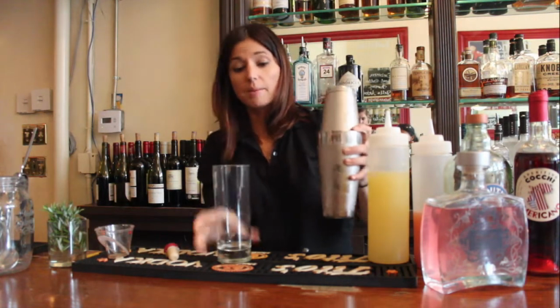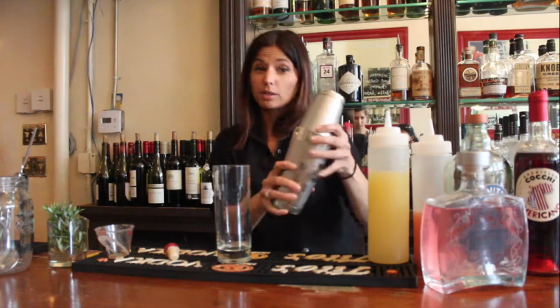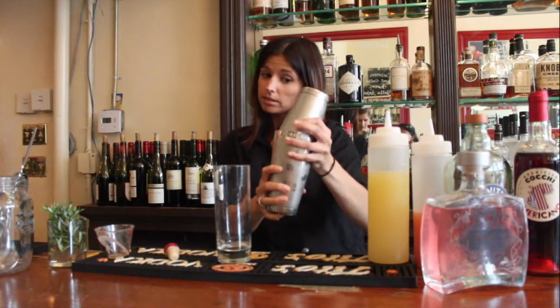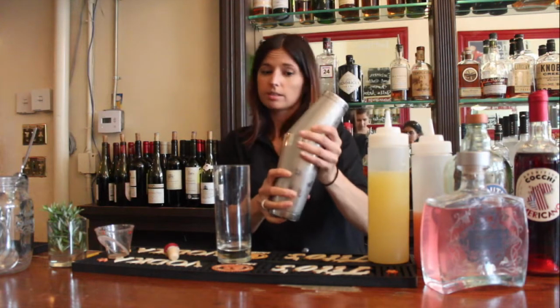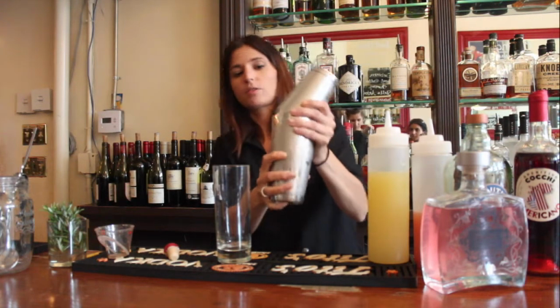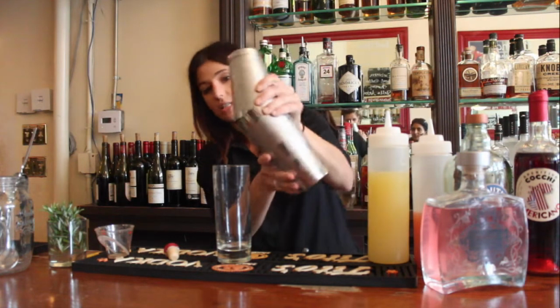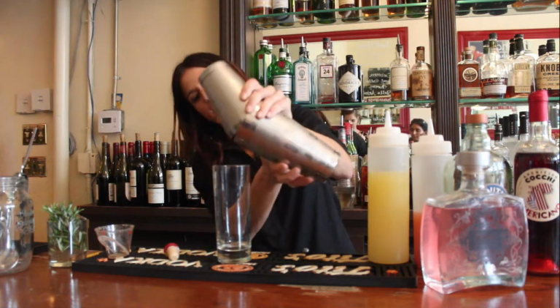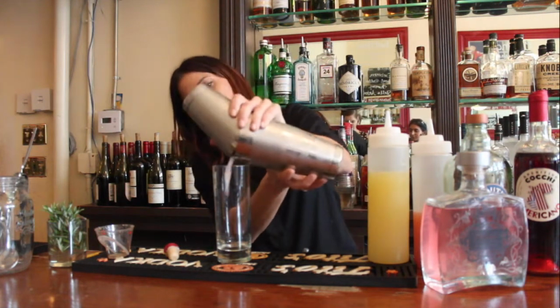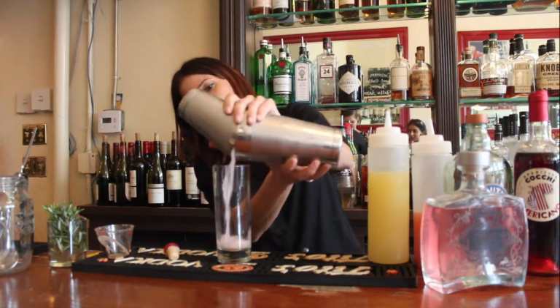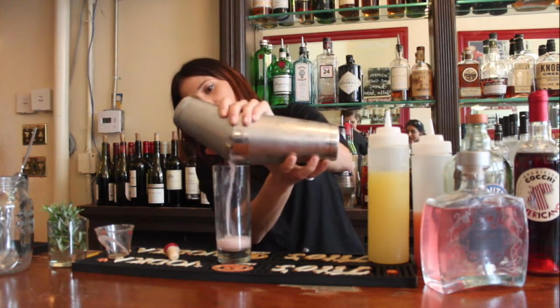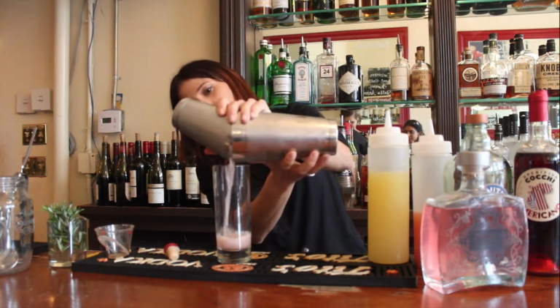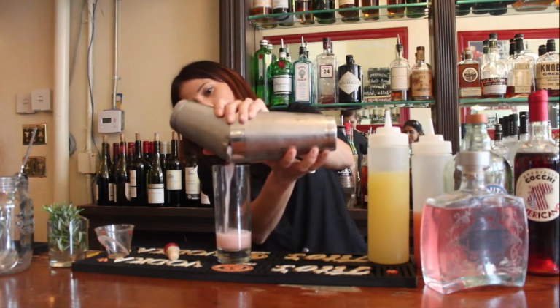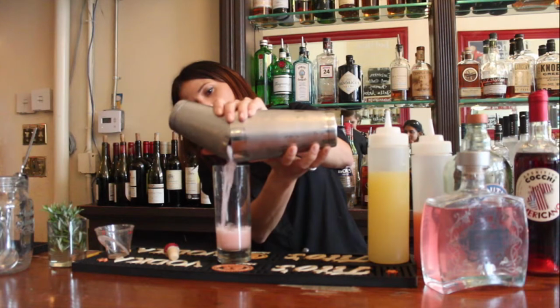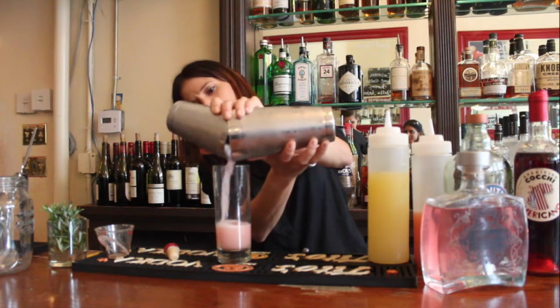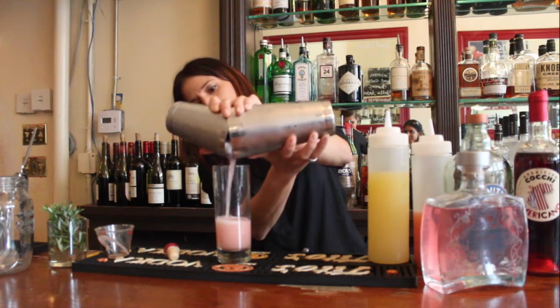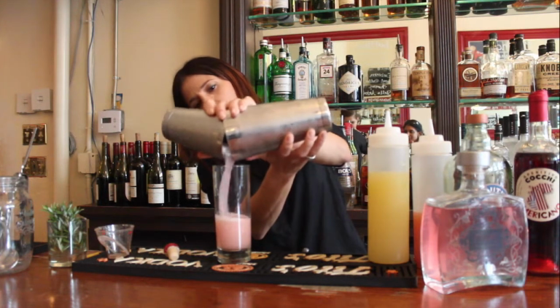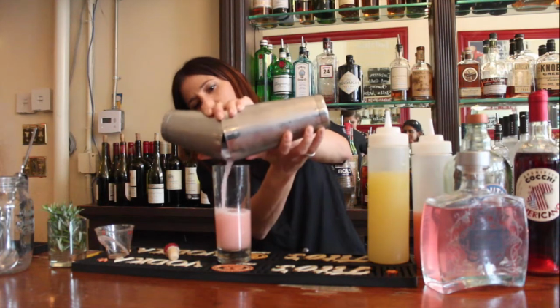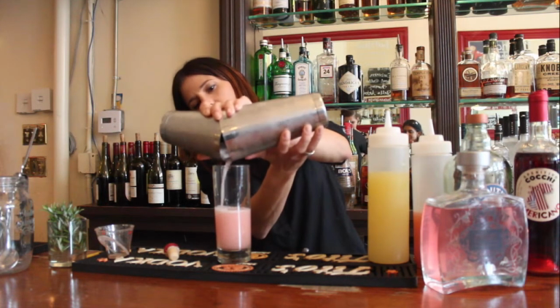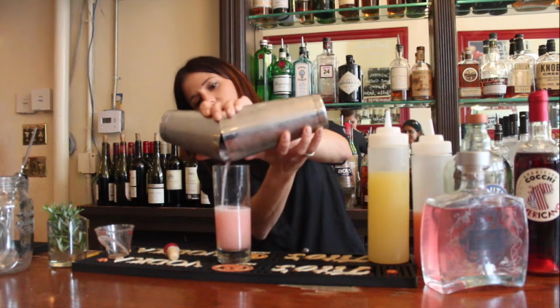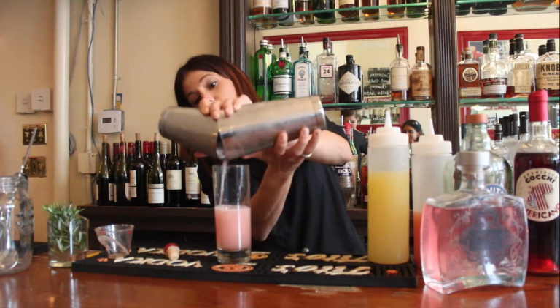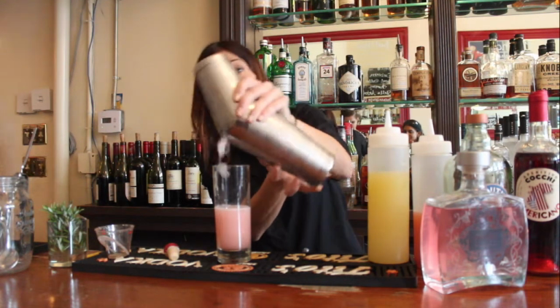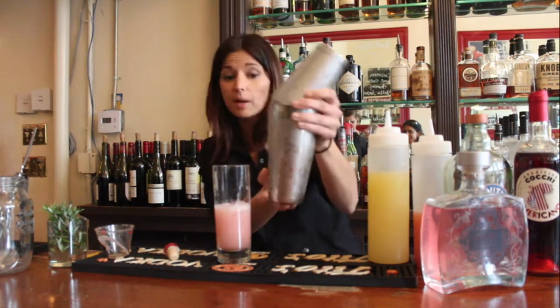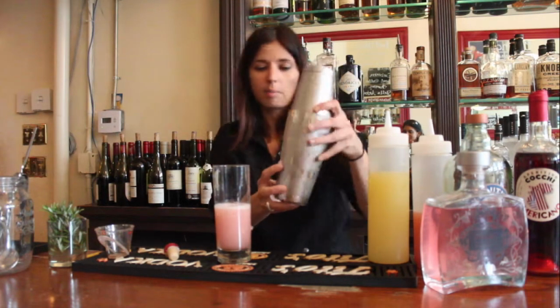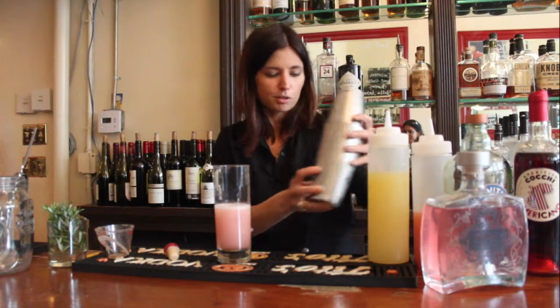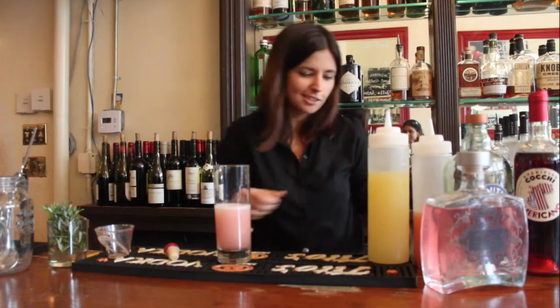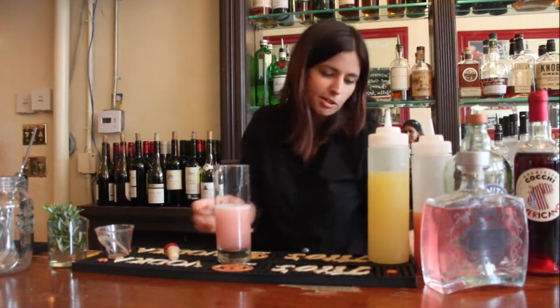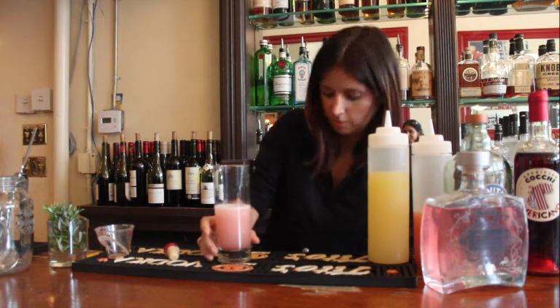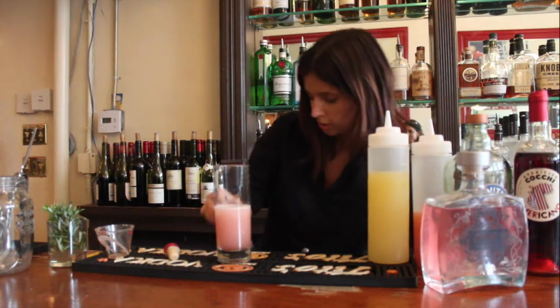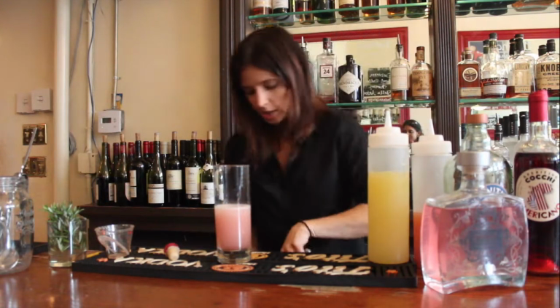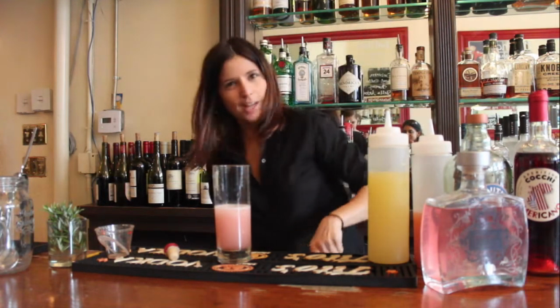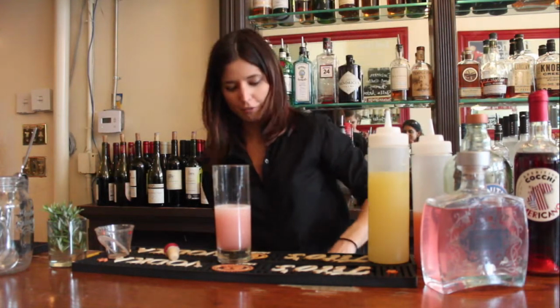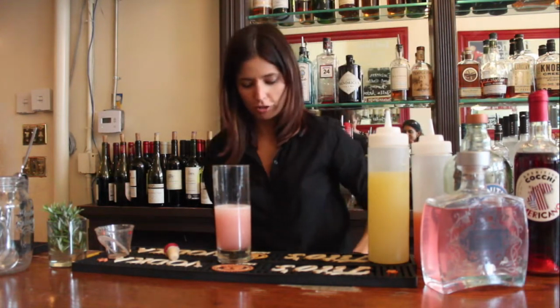I'm going to use a Collins glass, just for presentation sake. You could also use a double rocks glass. I think this drink could be served up as well, but I'm going to do rocks since it's summertime and it's kind of a nice refreshing drink.